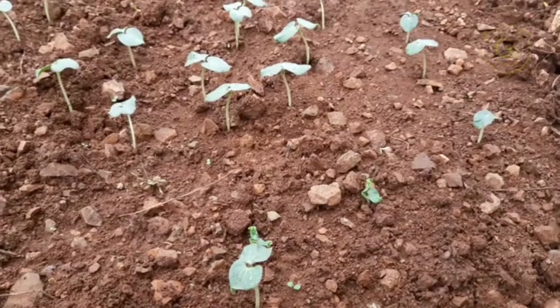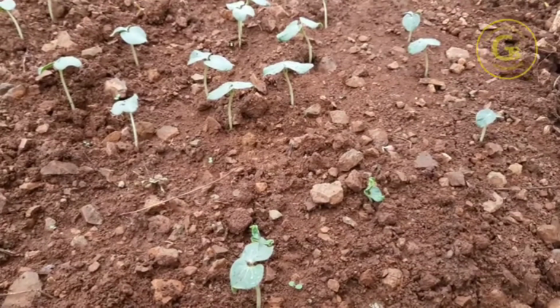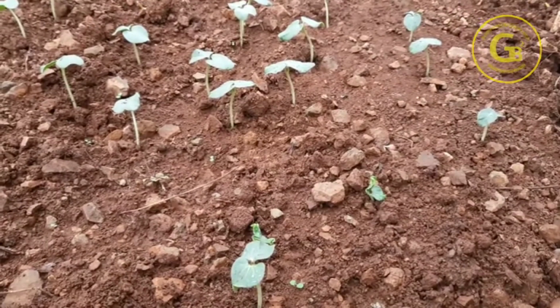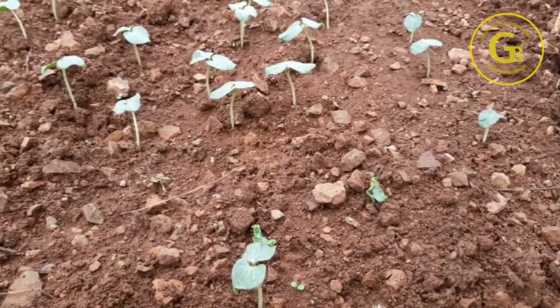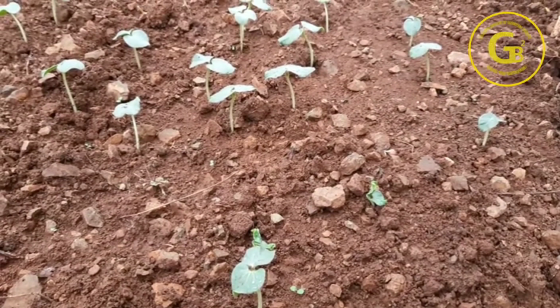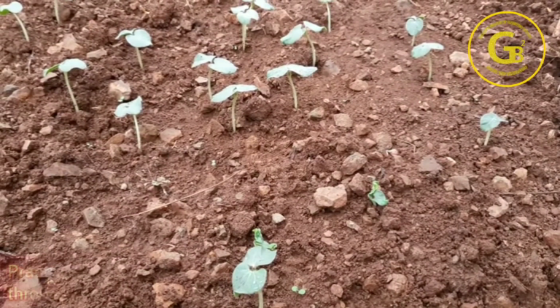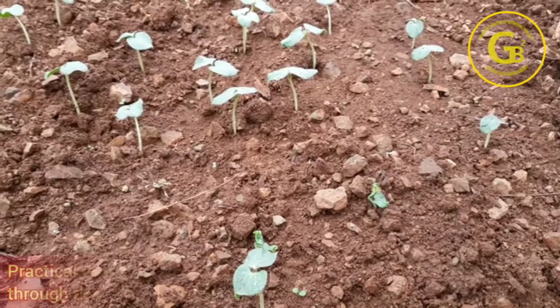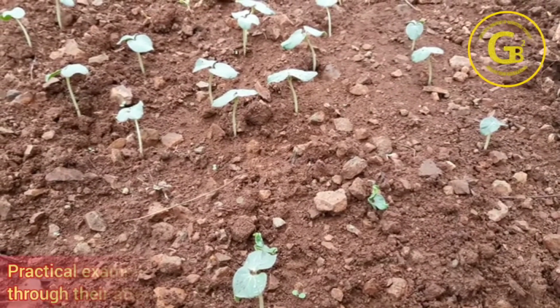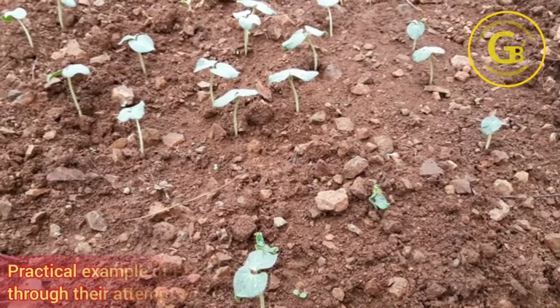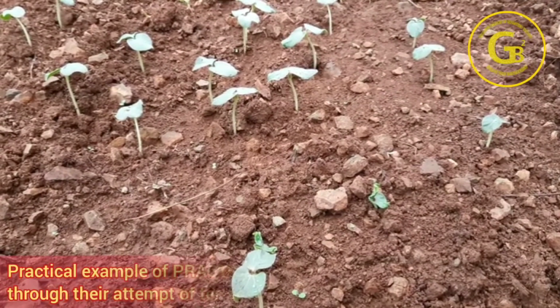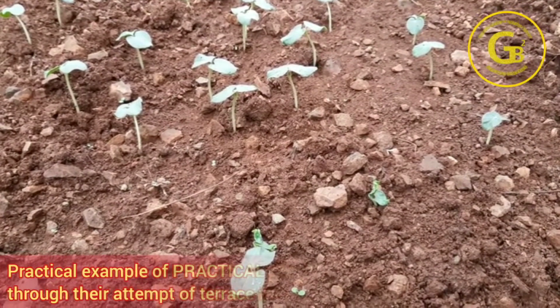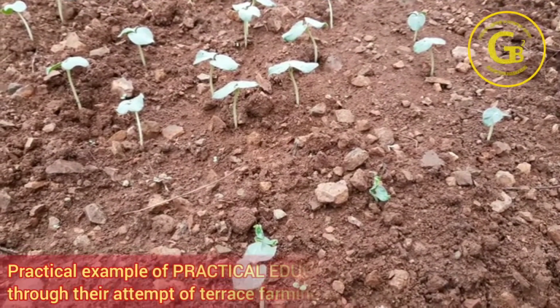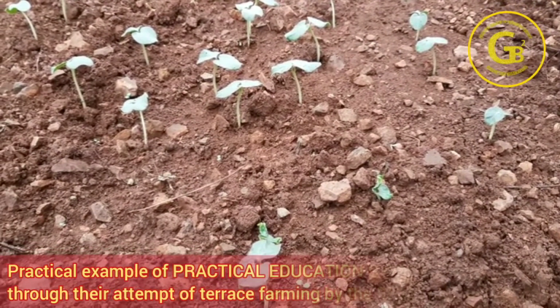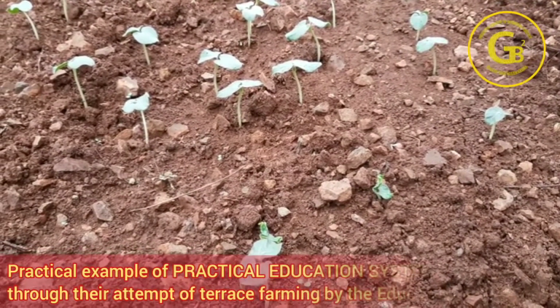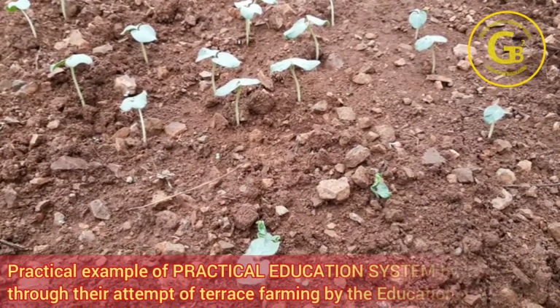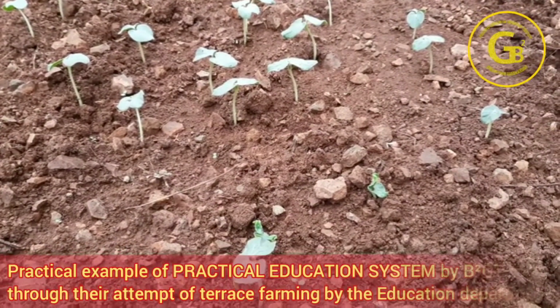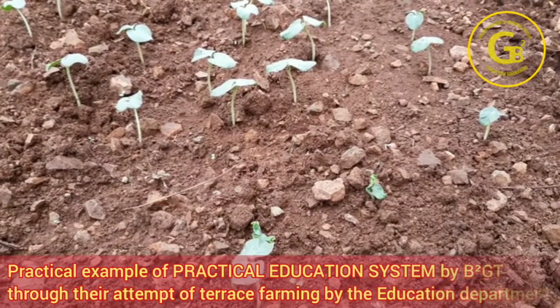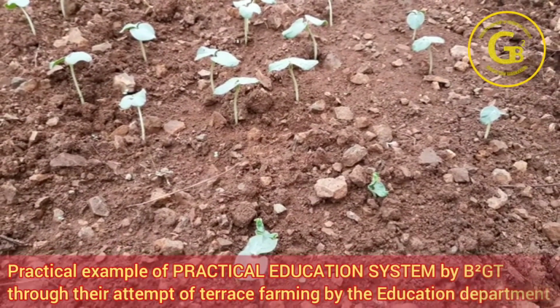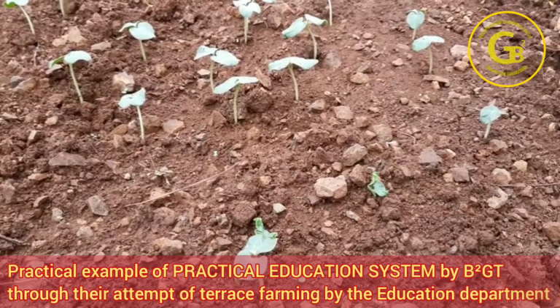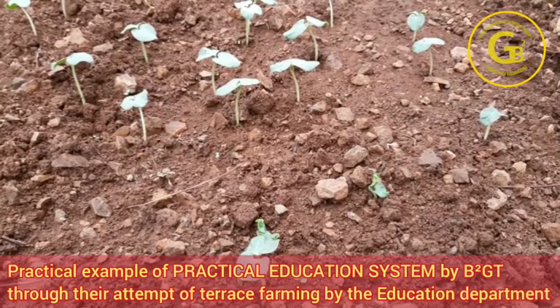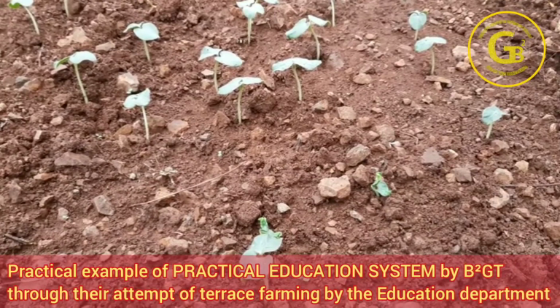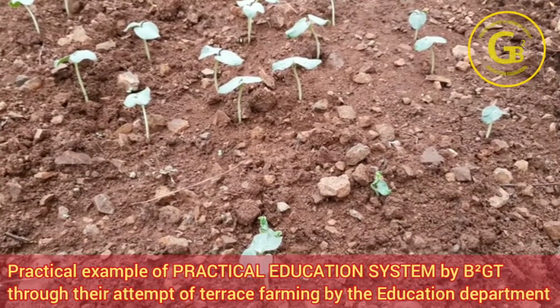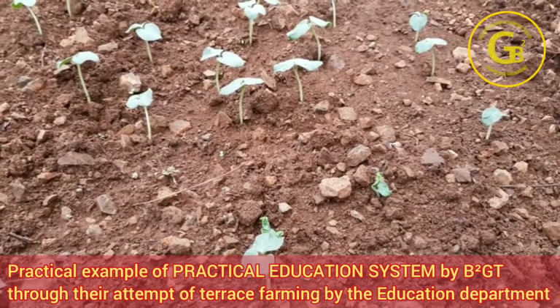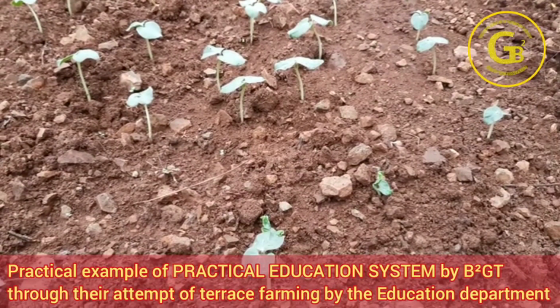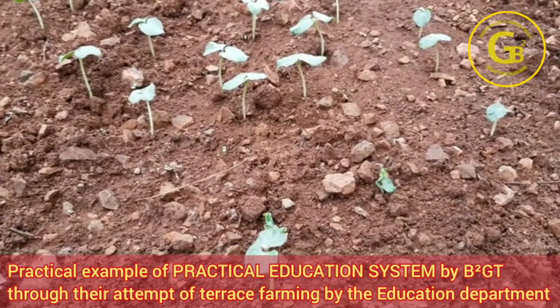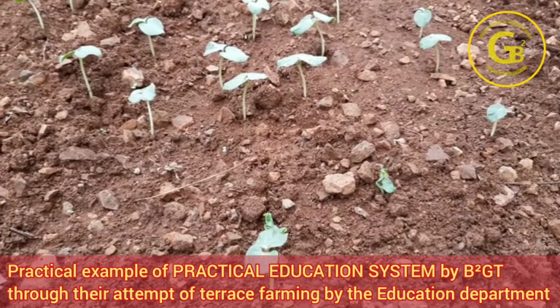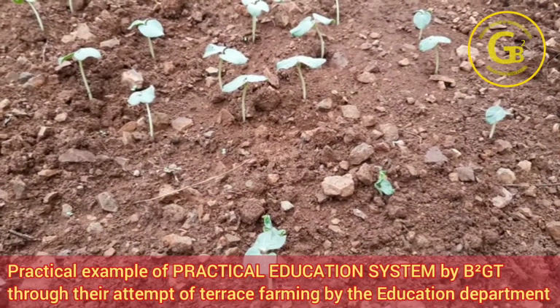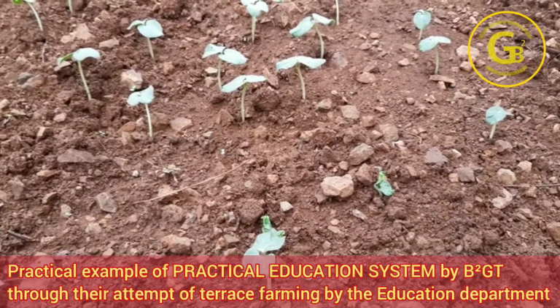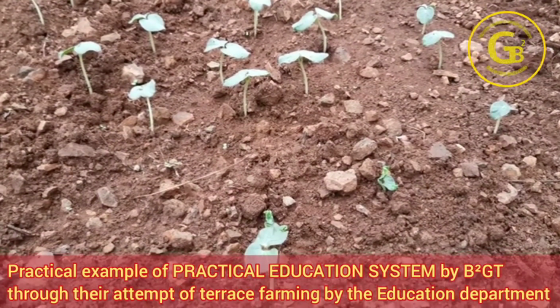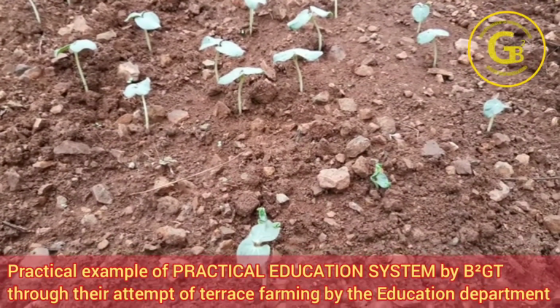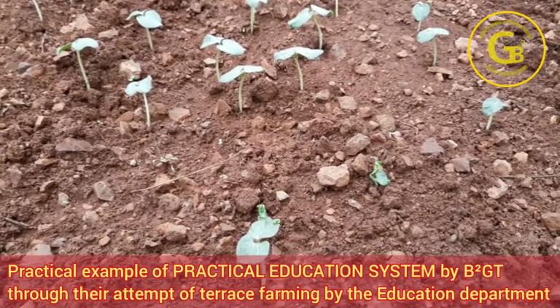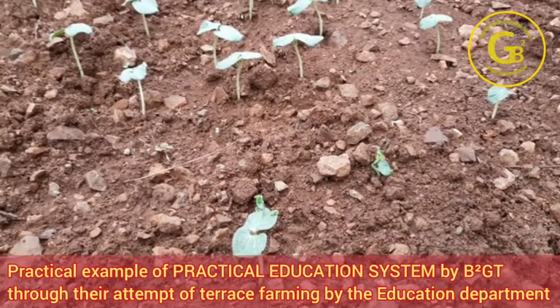I wish that they would have taught us how to grow plants in our school, so that we never would have had to mug up the process of germination of the seeds.